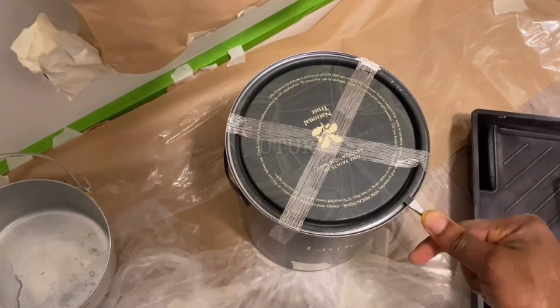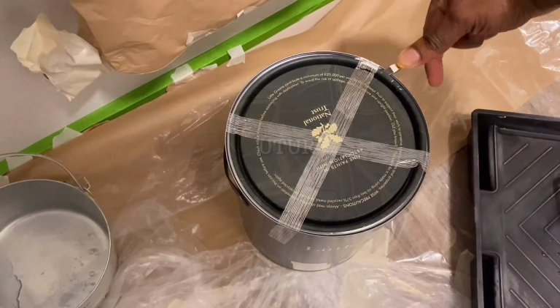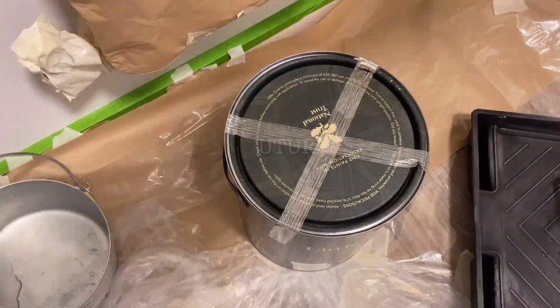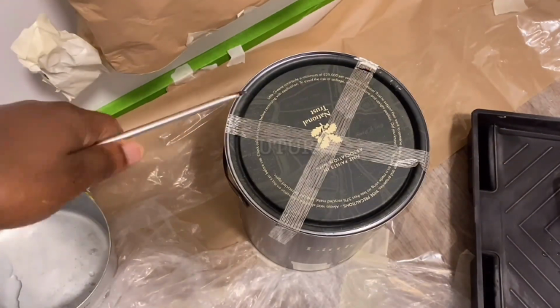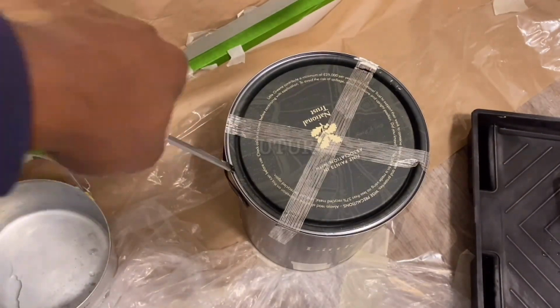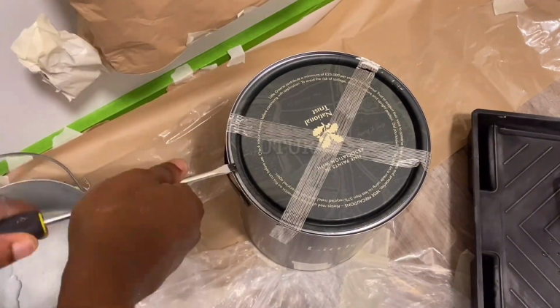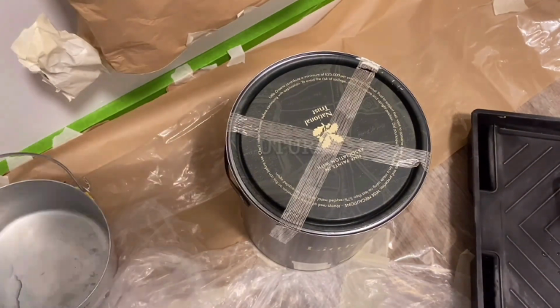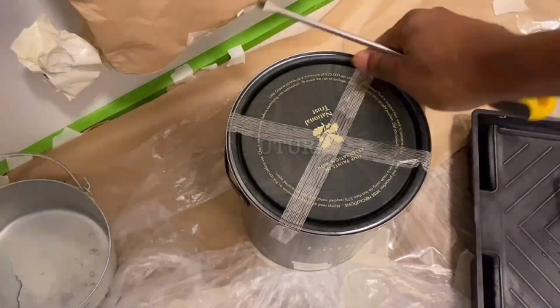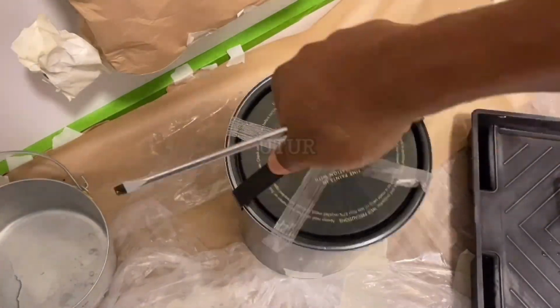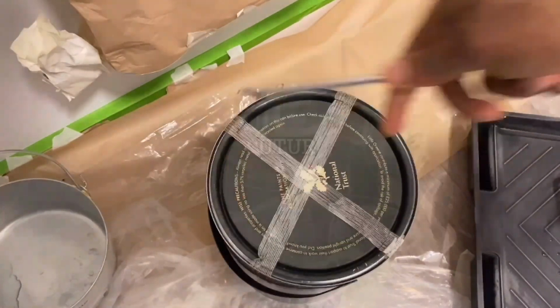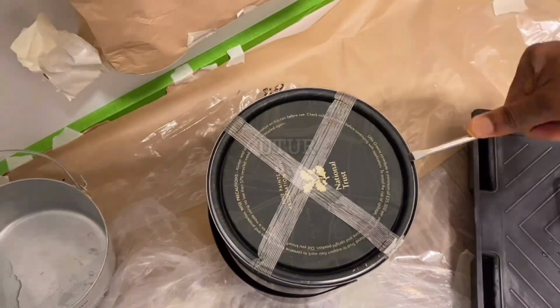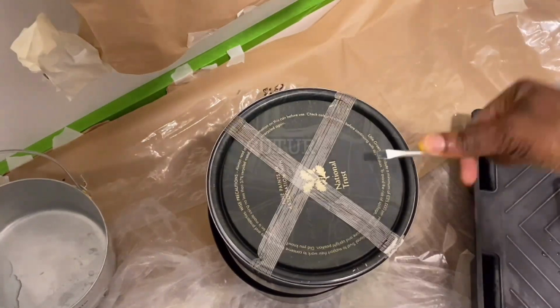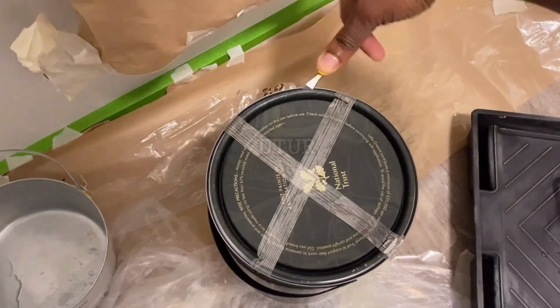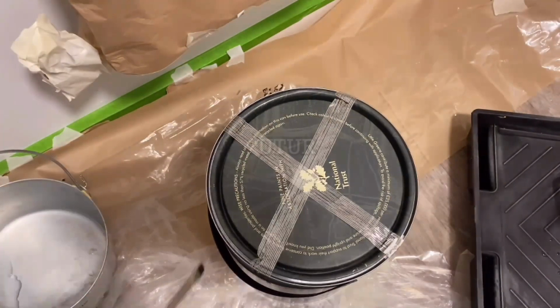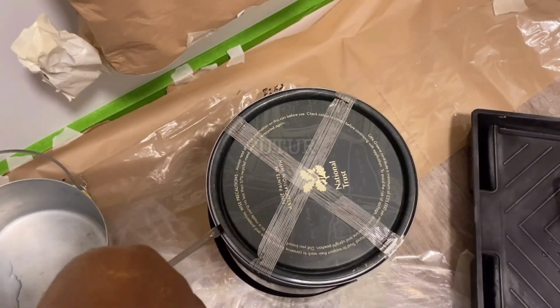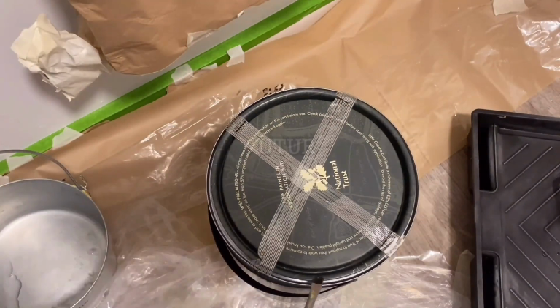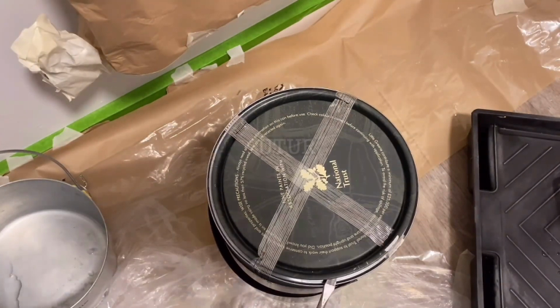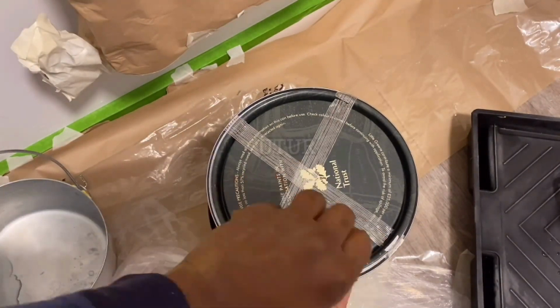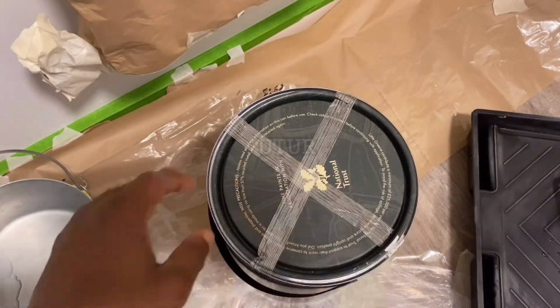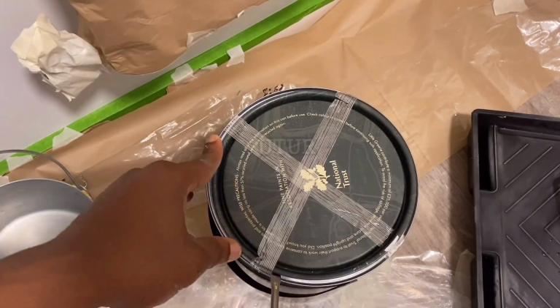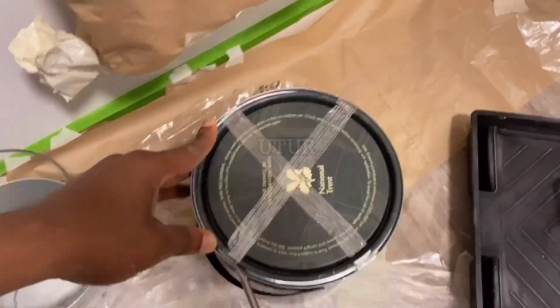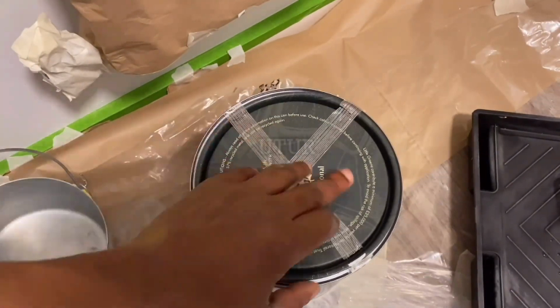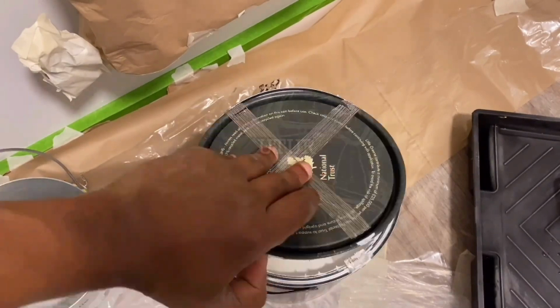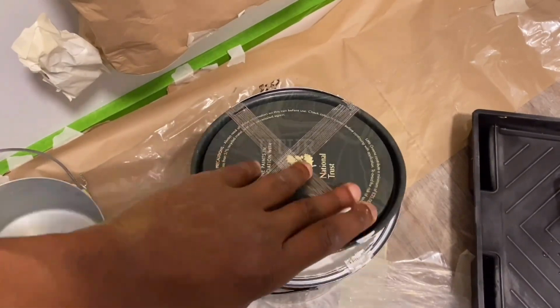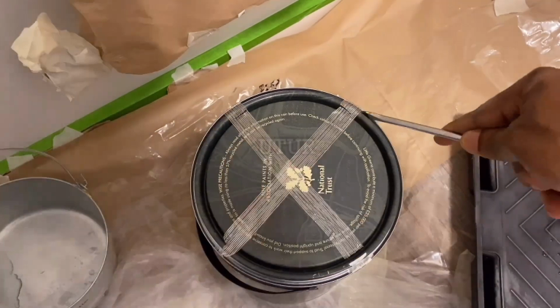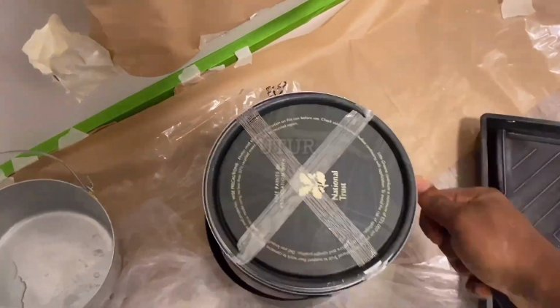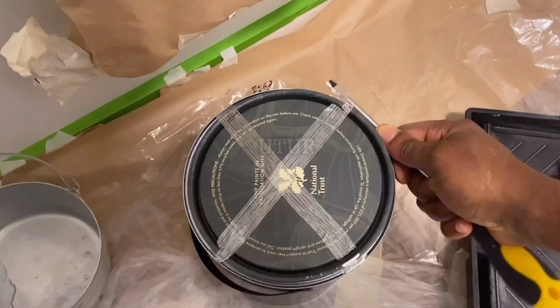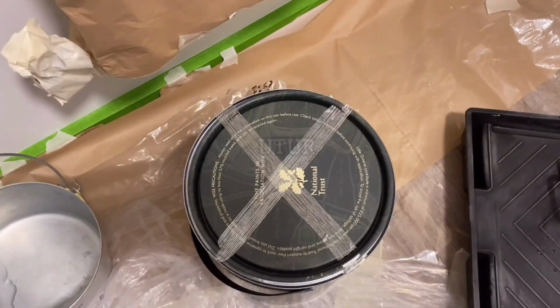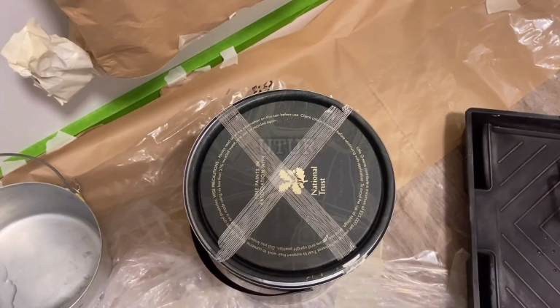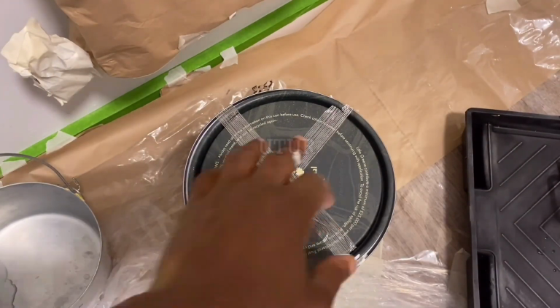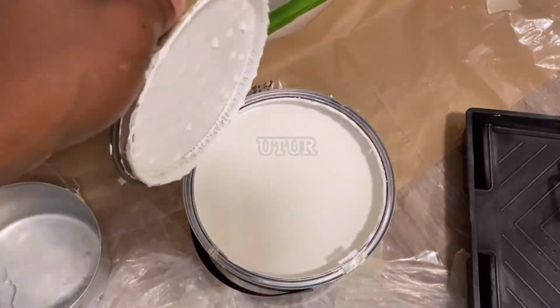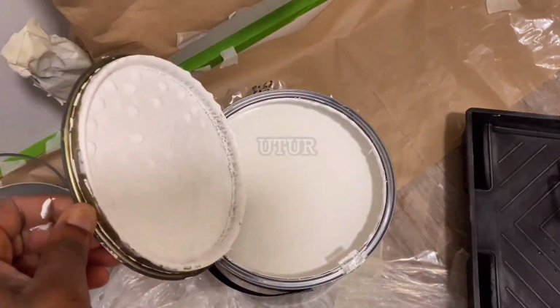It also pulls up more of the paint color than a flat sheen, which gives the room a softer glow. The overarching reason why I've chosen an eggshell finish is that it's a lot easier to maintain as opposed to having a matte finish.